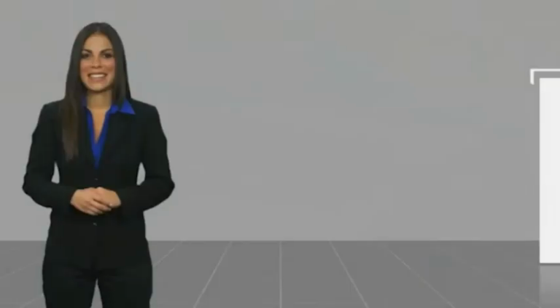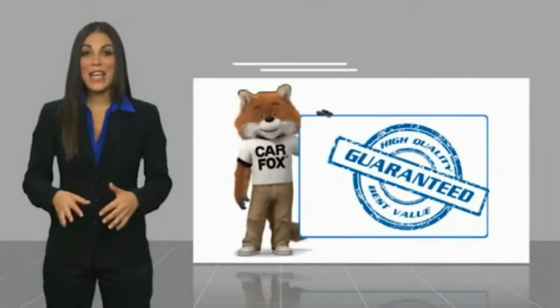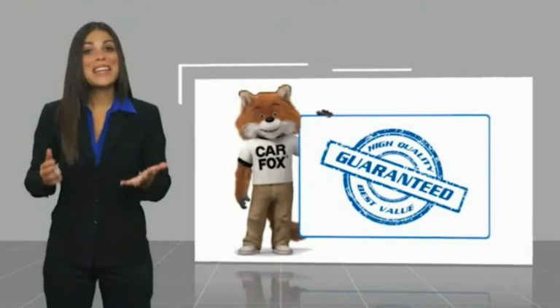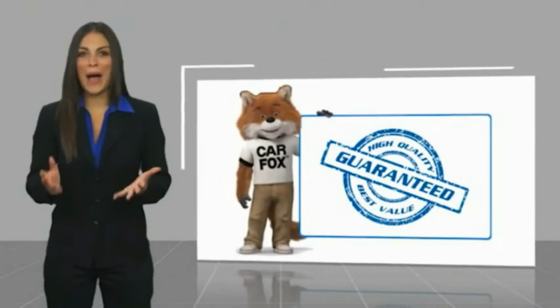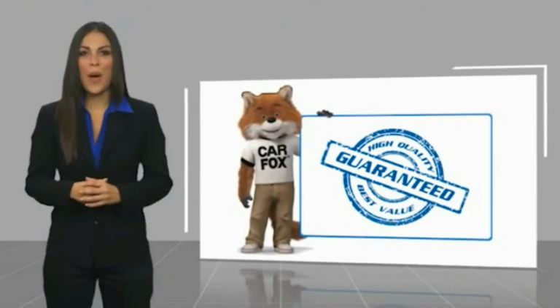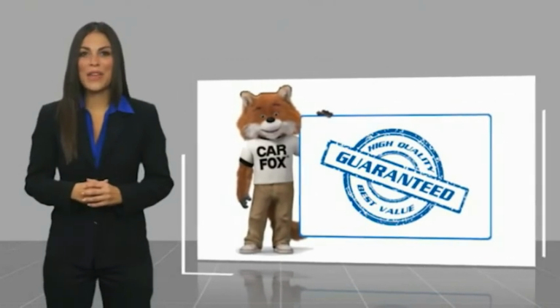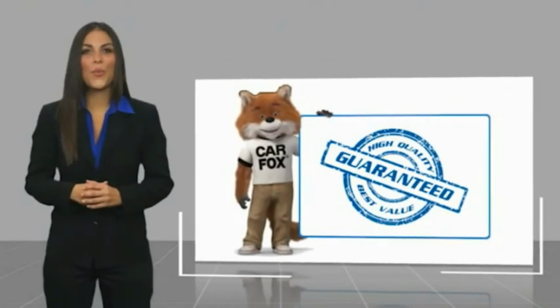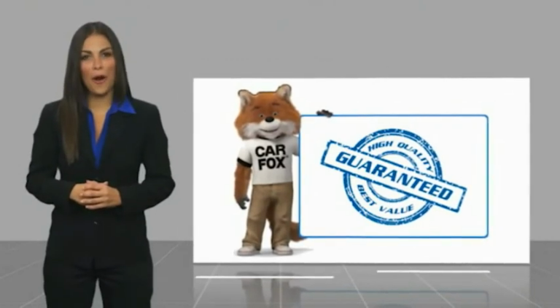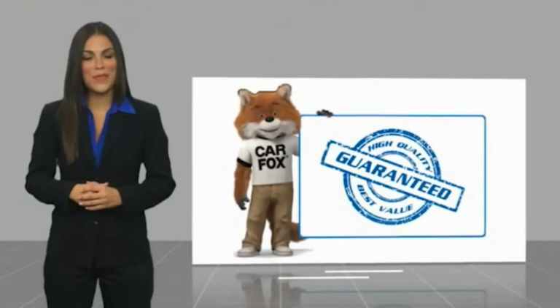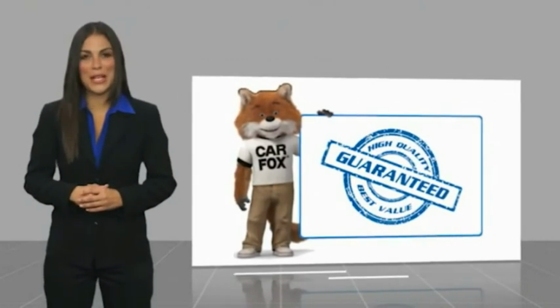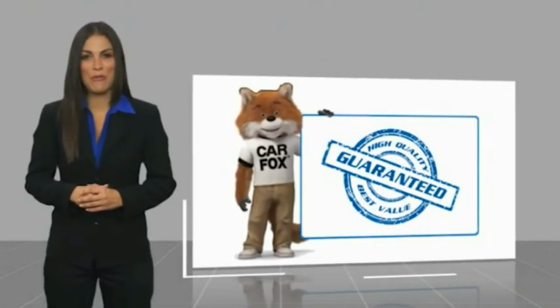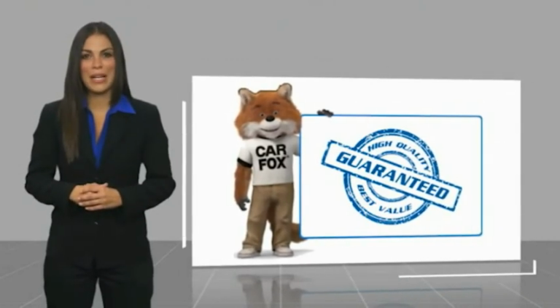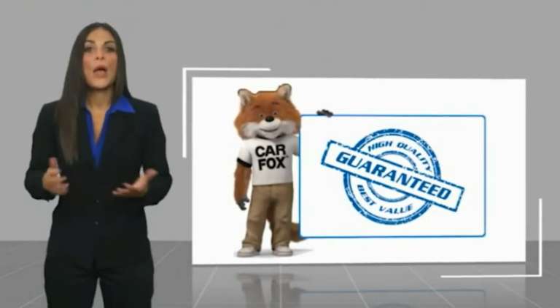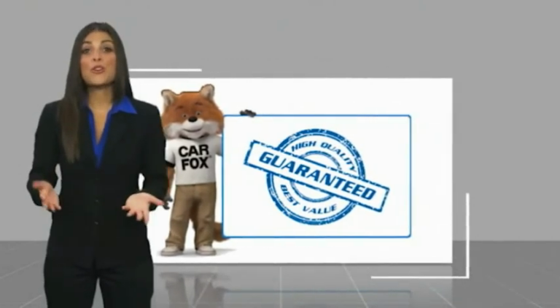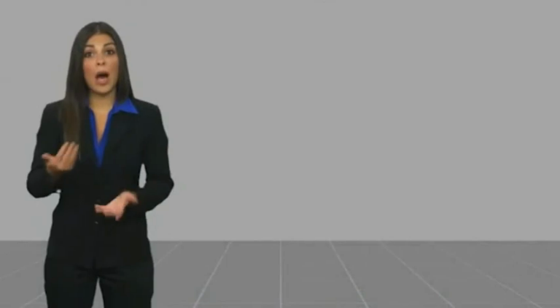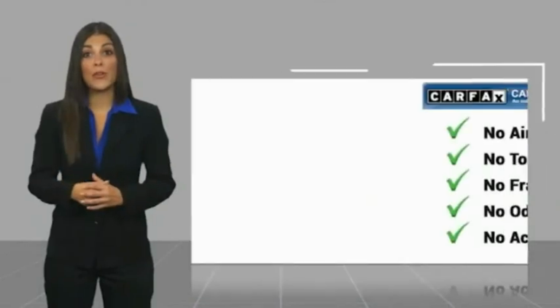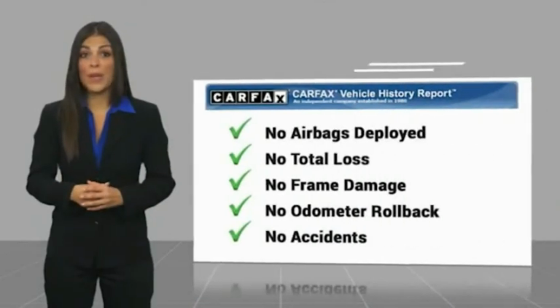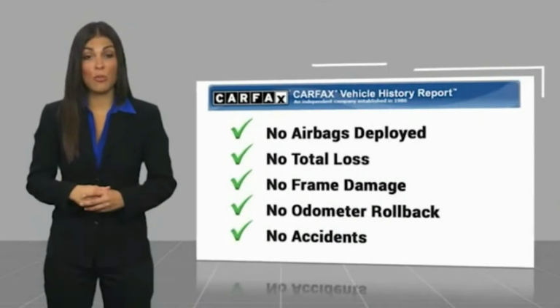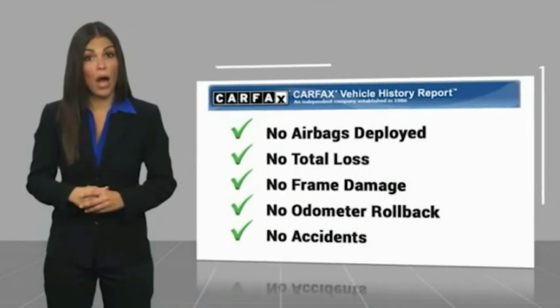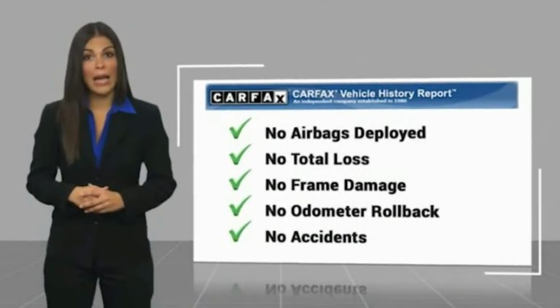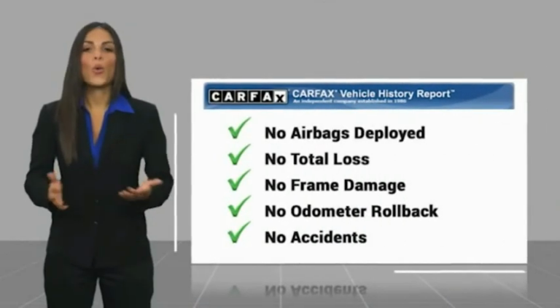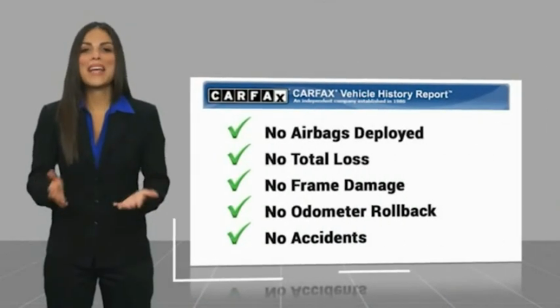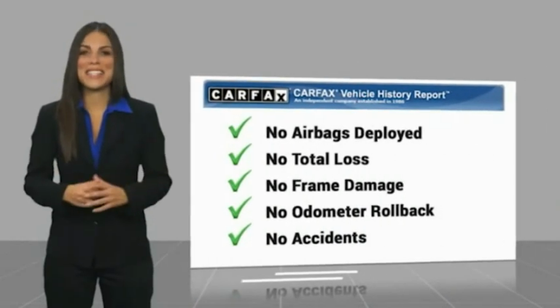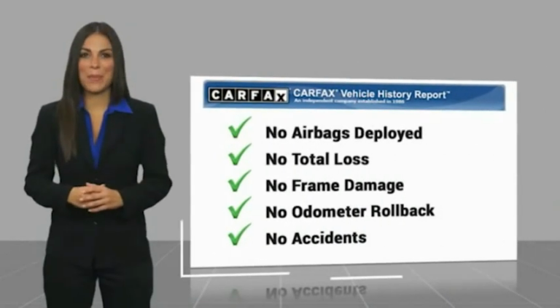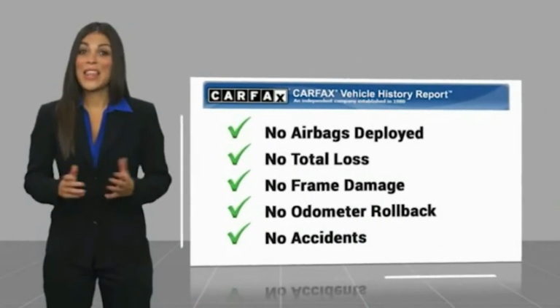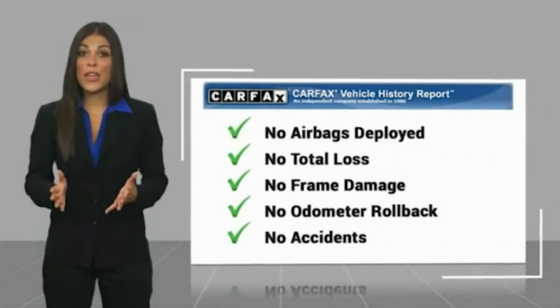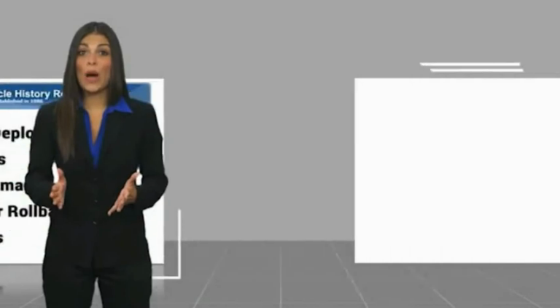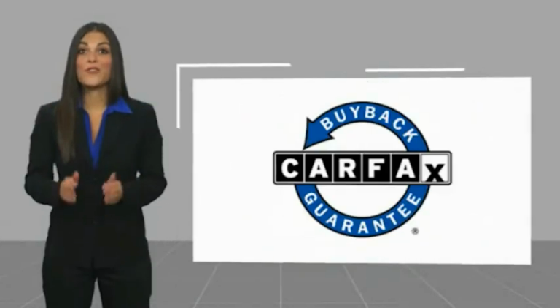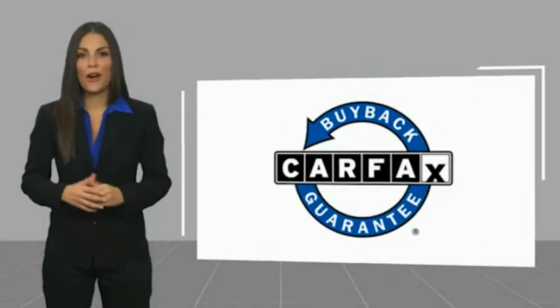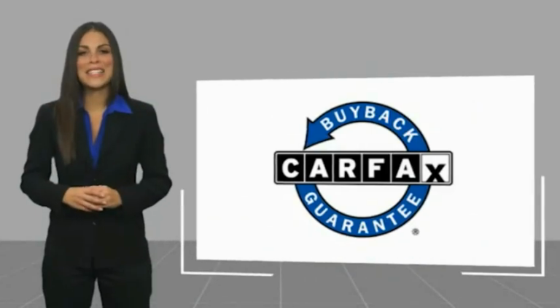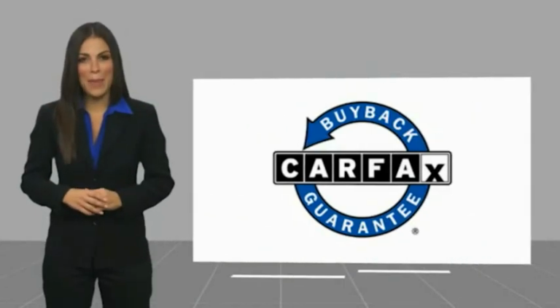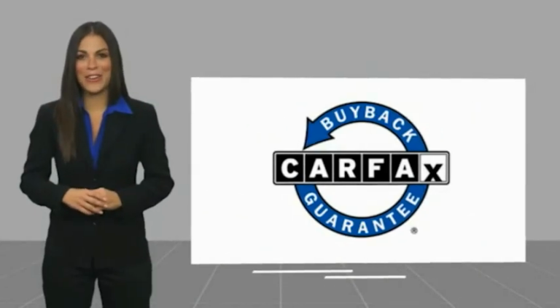Here's another high-quality vehicle with a Carfax vehicle history report. Be sure to find a complimentary copy of this report online or contact the dealership. This vehicle qualifies for the Carfax Buyback Guarantee.